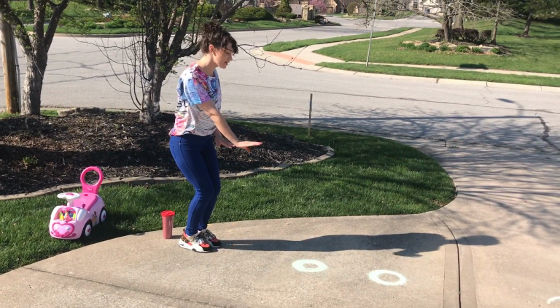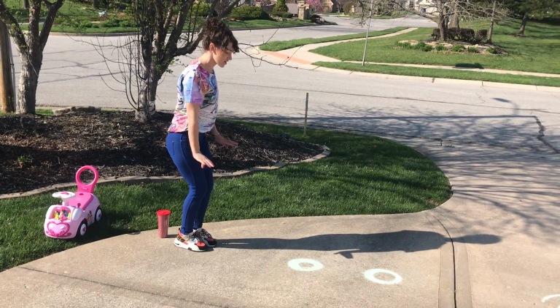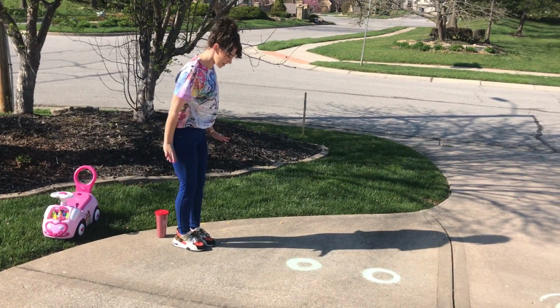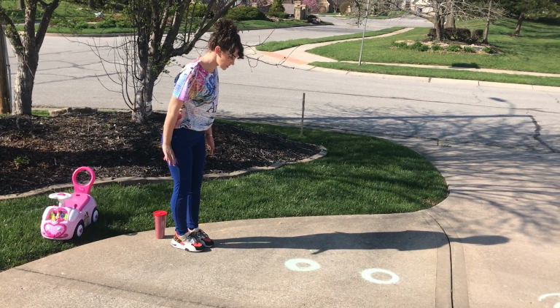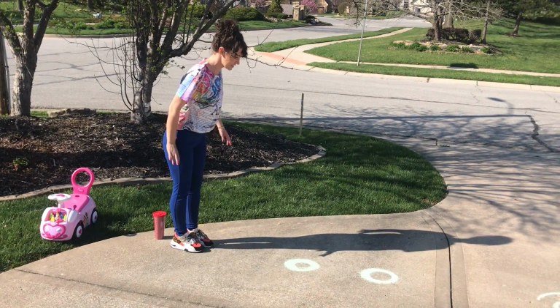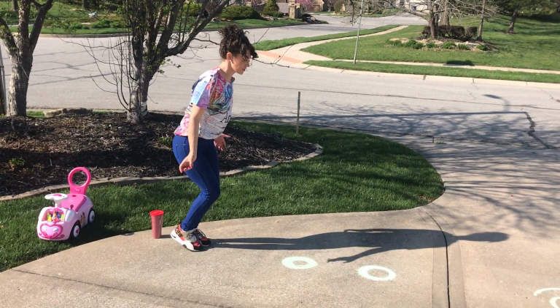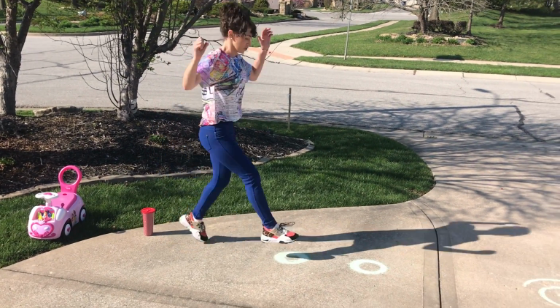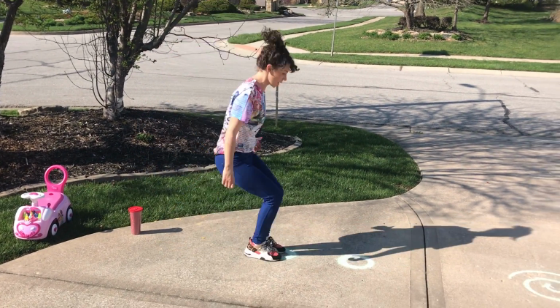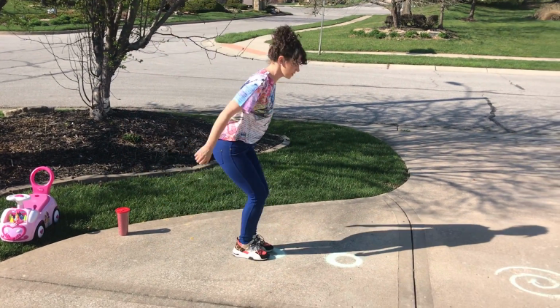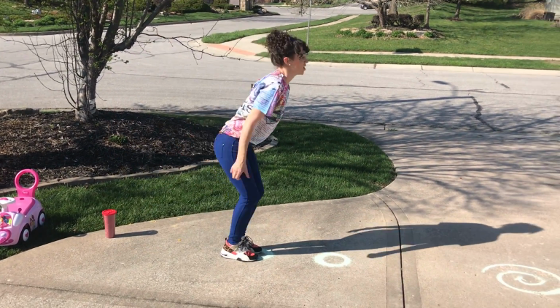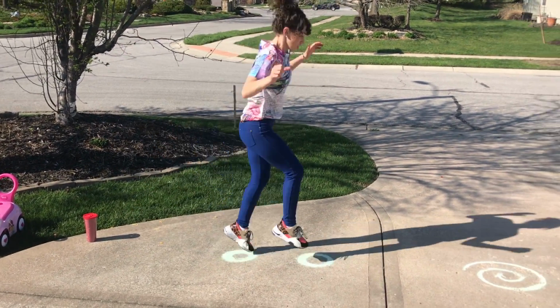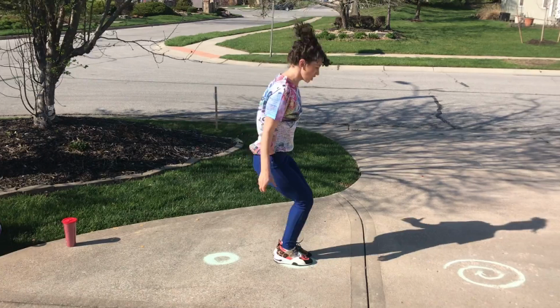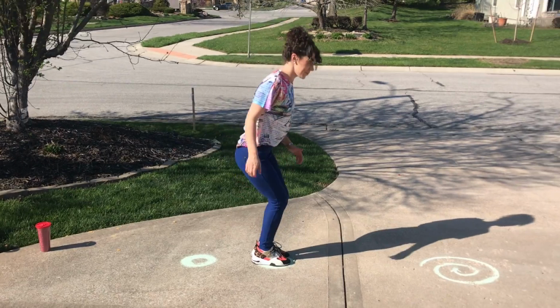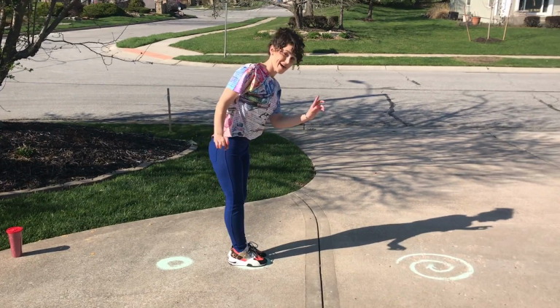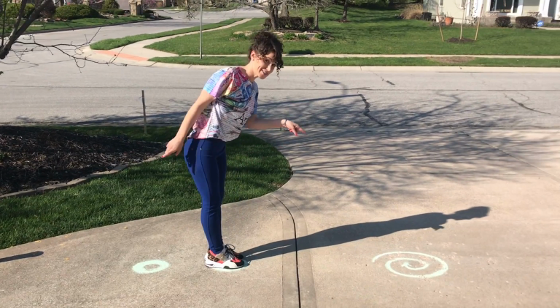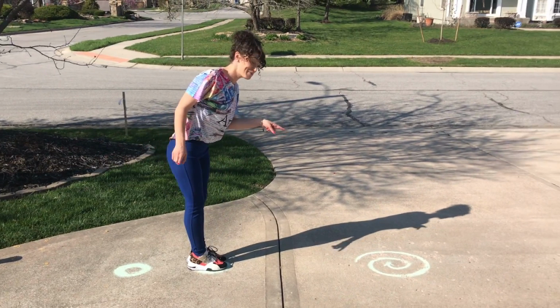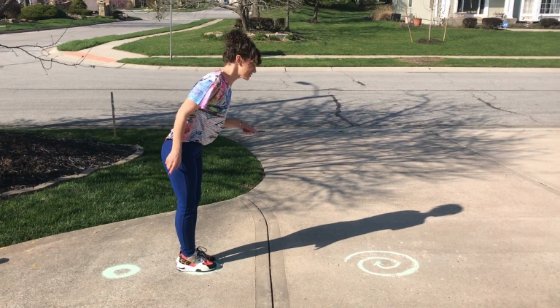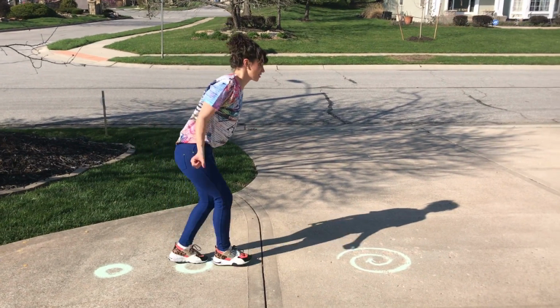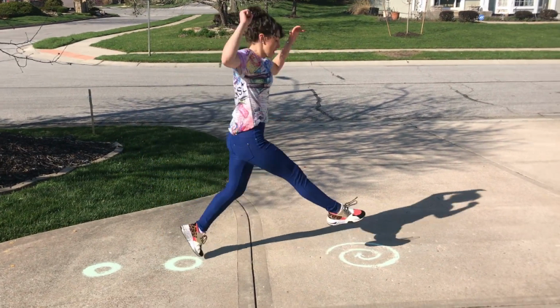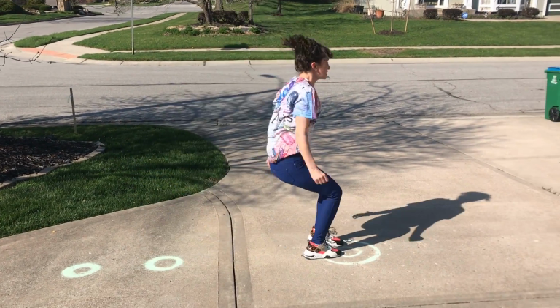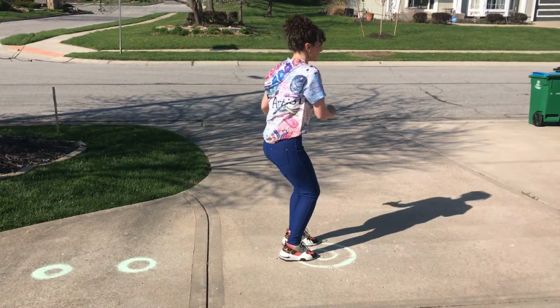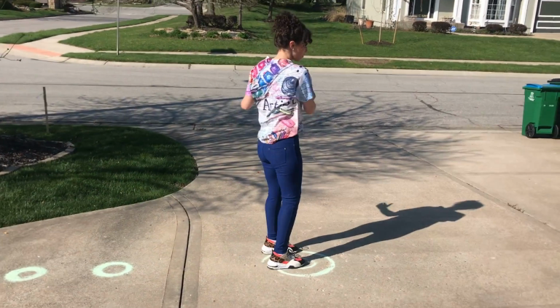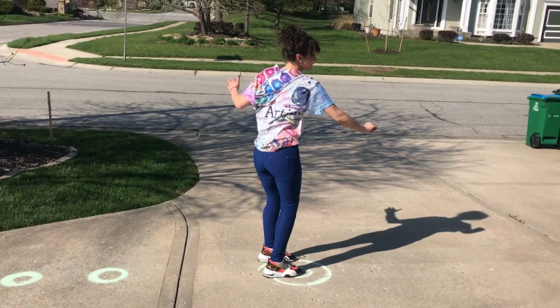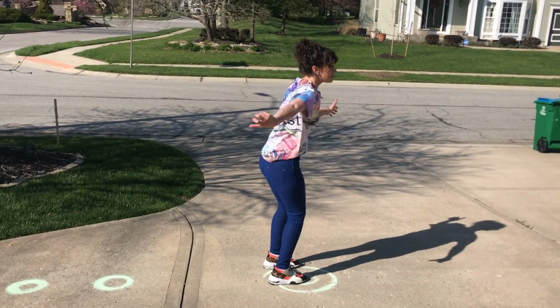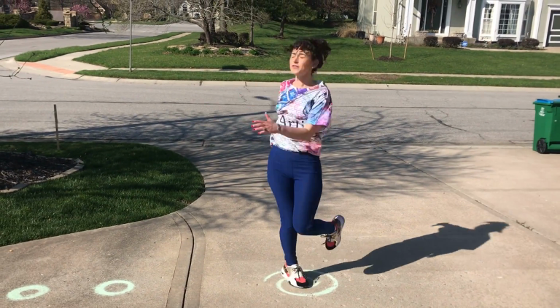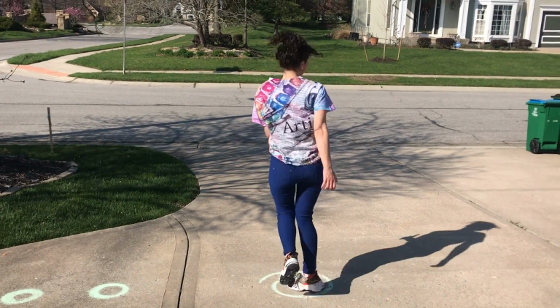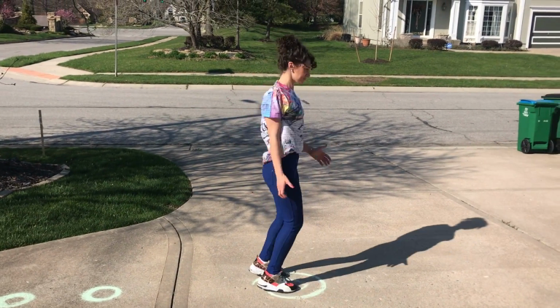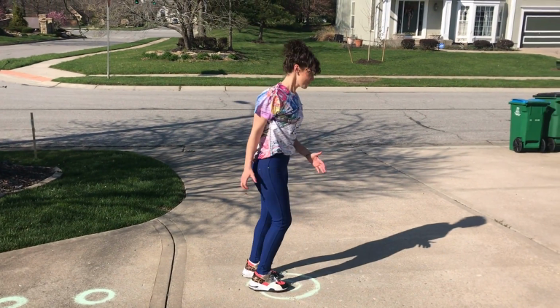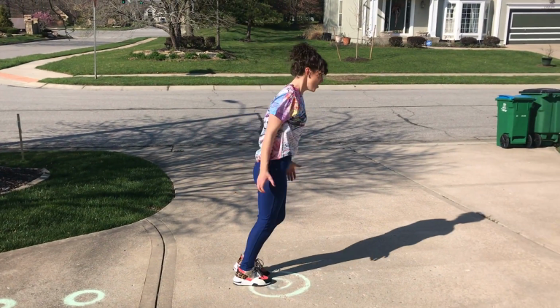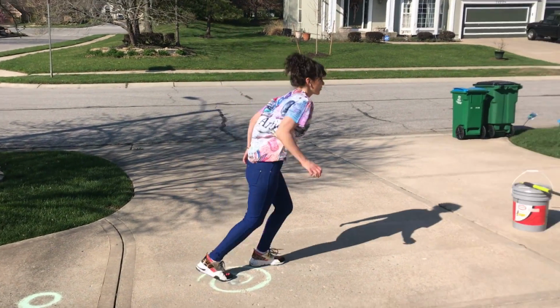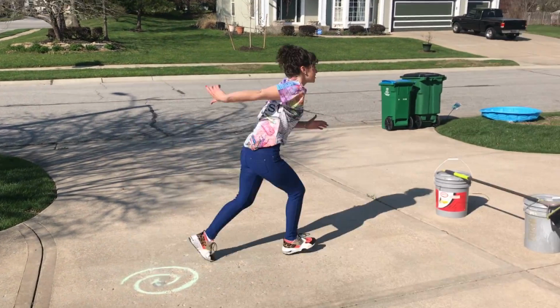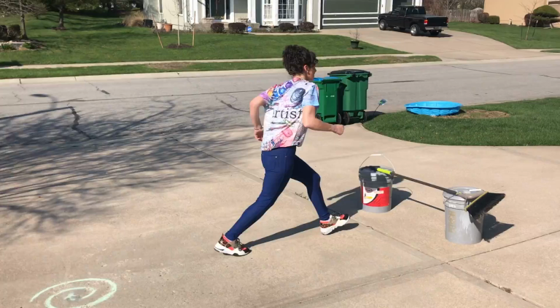Then I have a short dotted line — a couple of dots here — so I'm gonna jump, jump, do a spin circle. One spin move, then run, run, run, run!